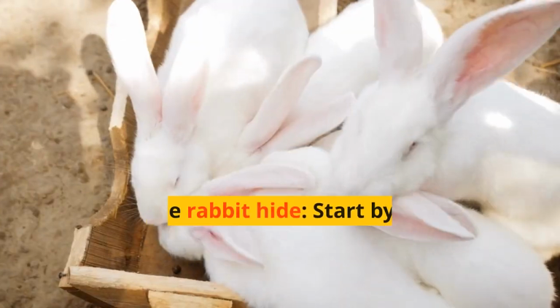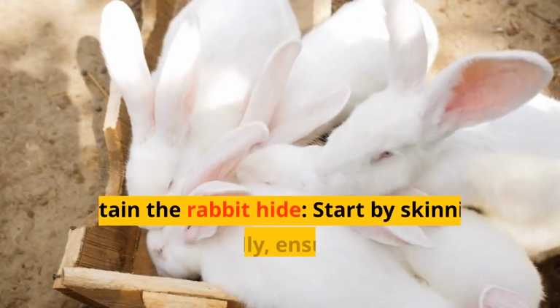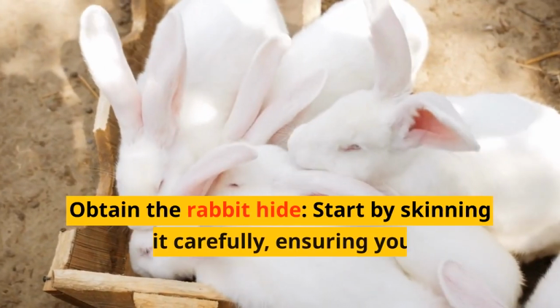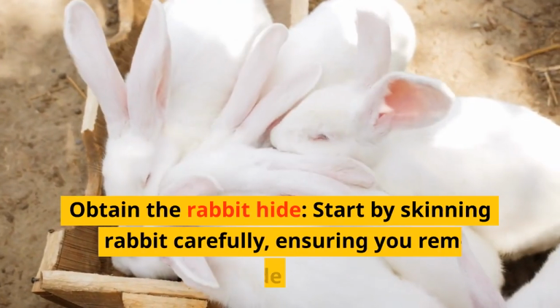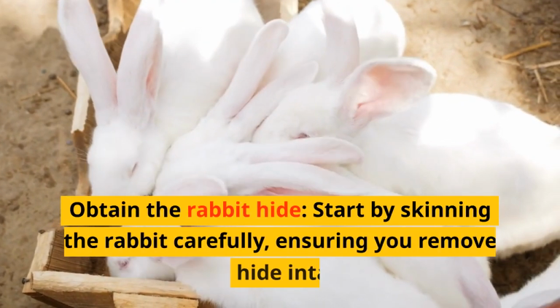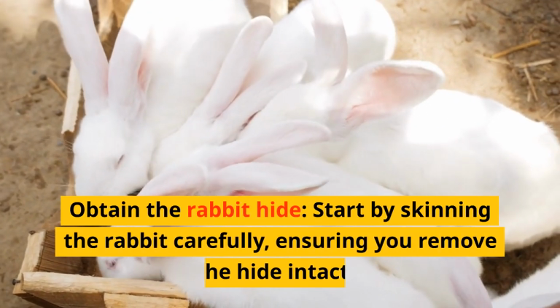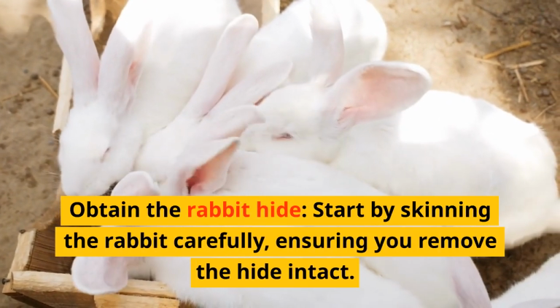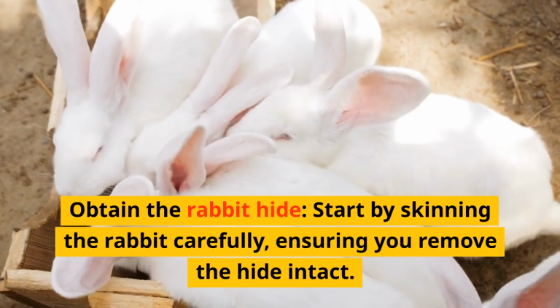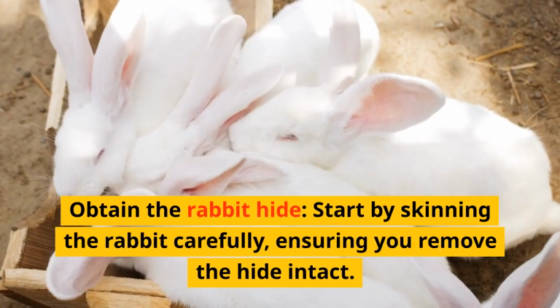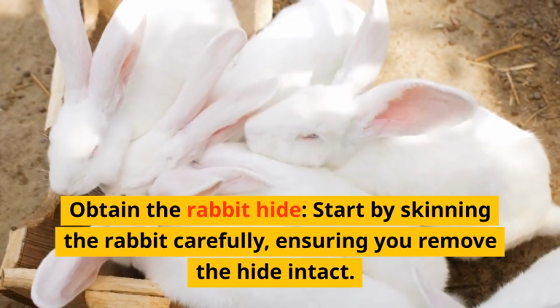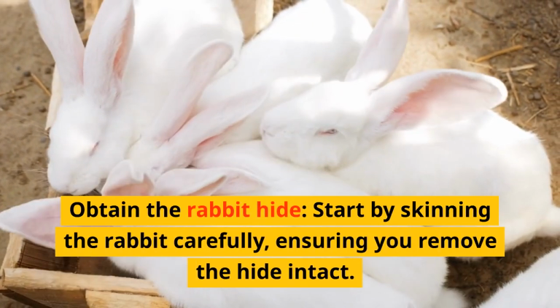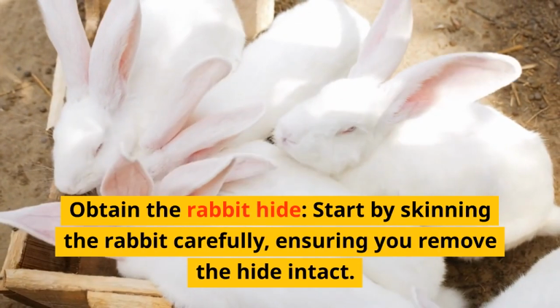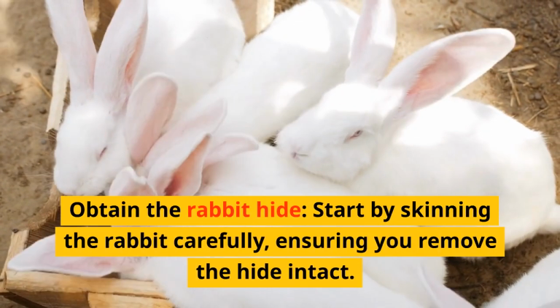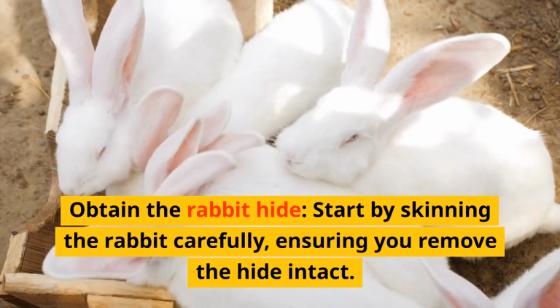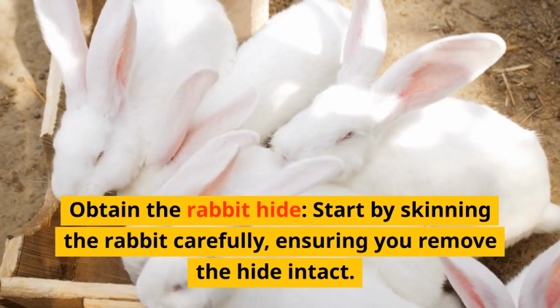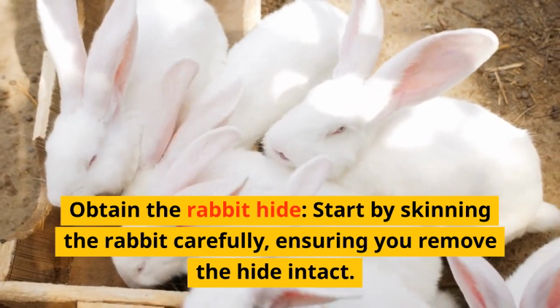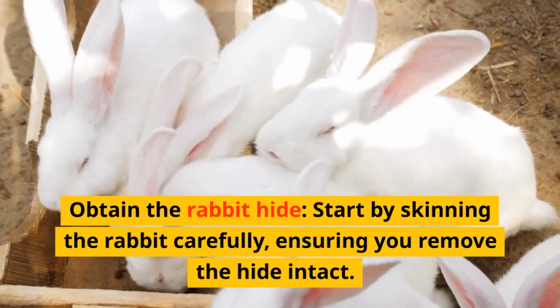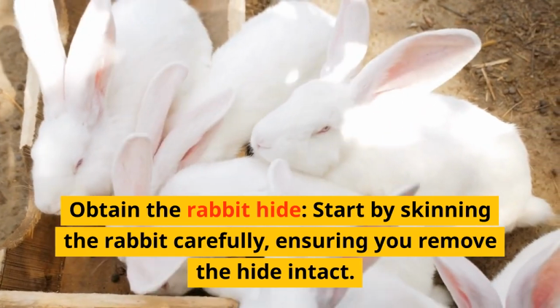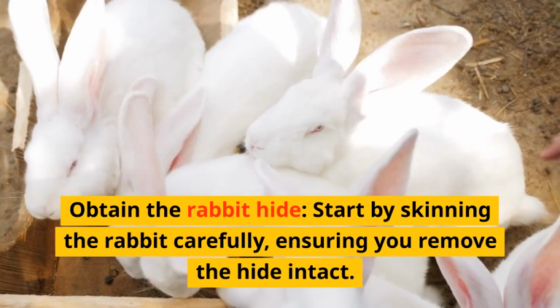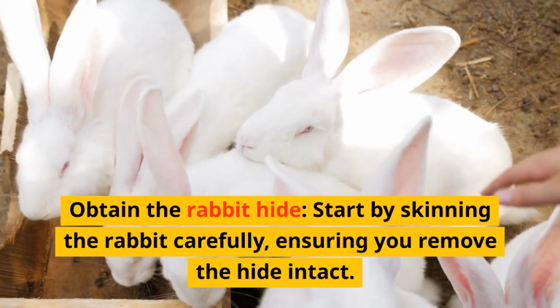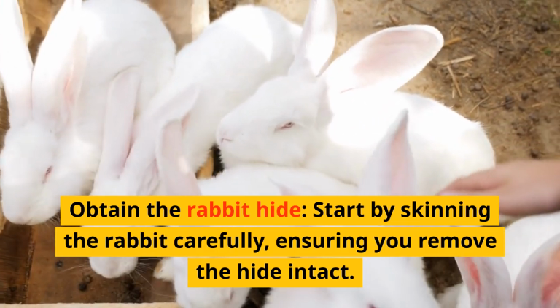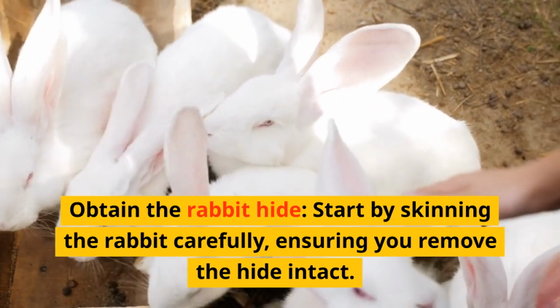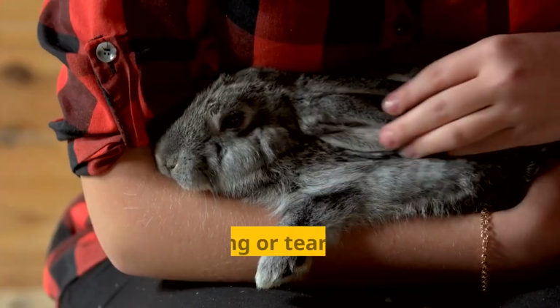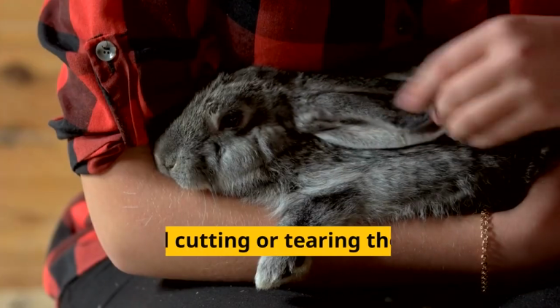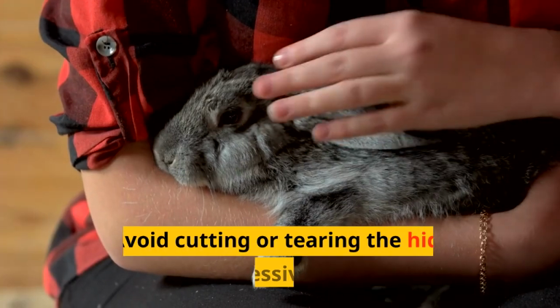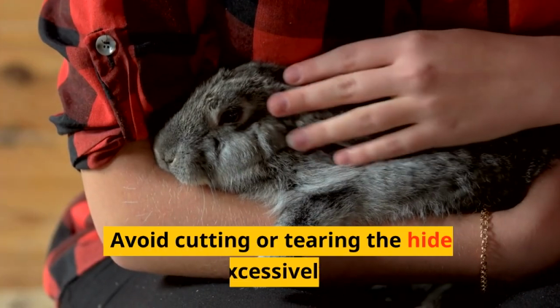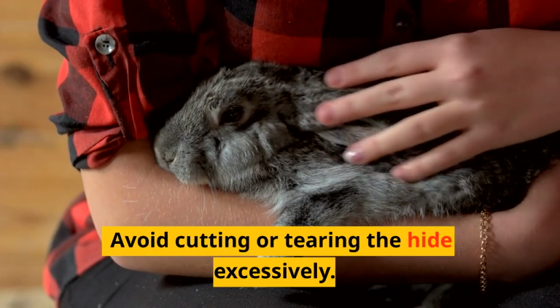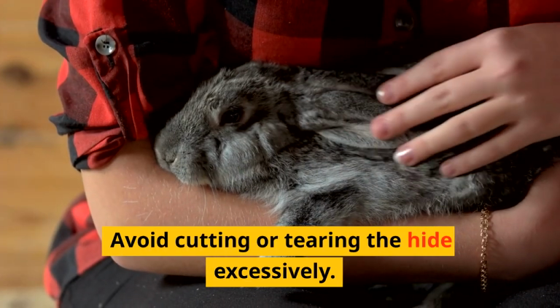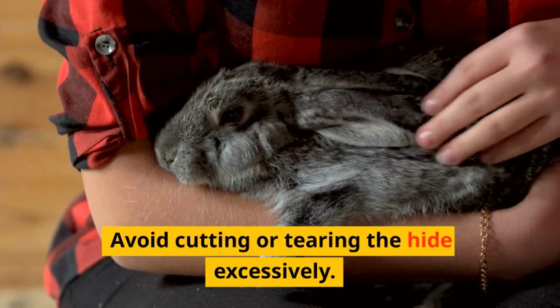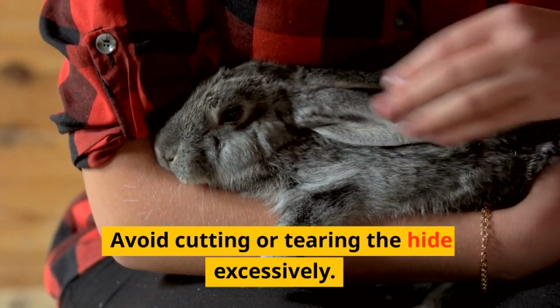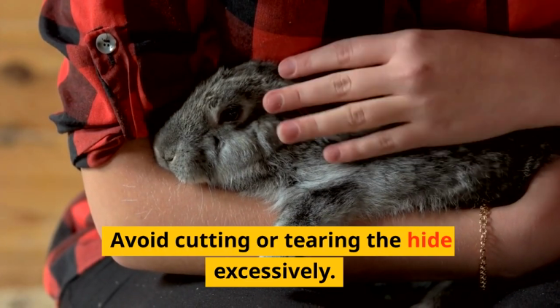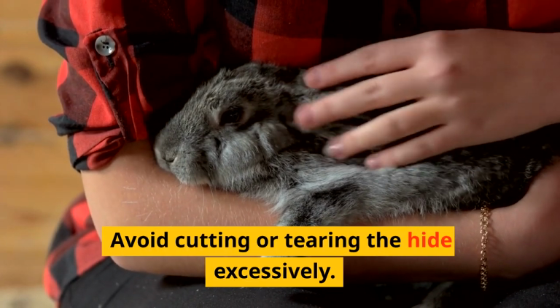Obtain the rabbit hide. Start by skinning the rabbit carefully, ensuring you remove the hide intact. Avoid cutting or tearing the hide excessively.